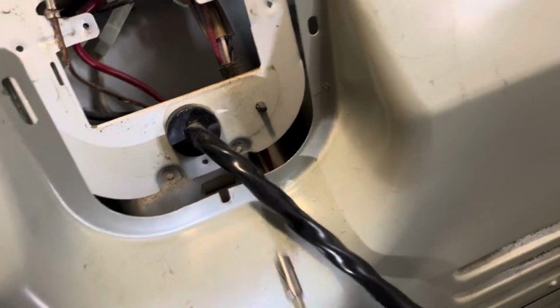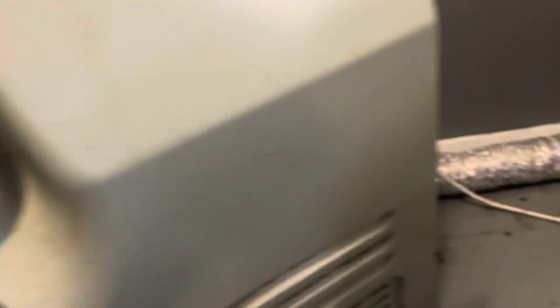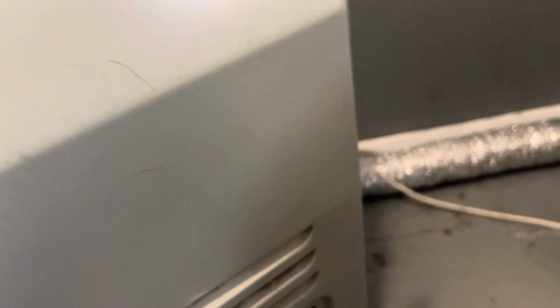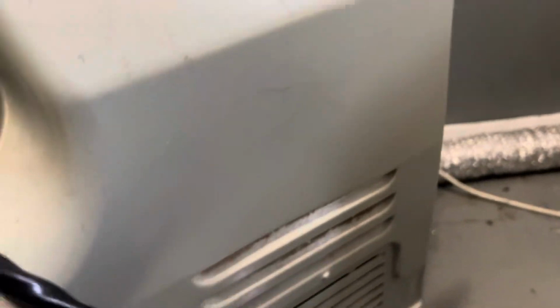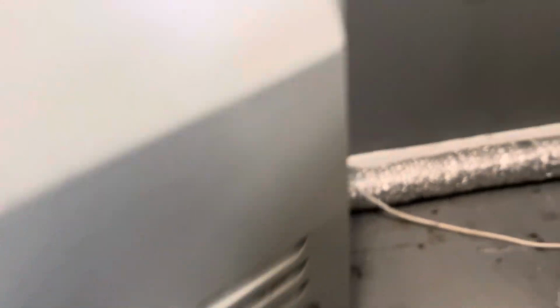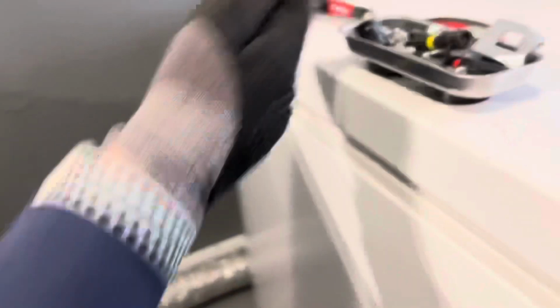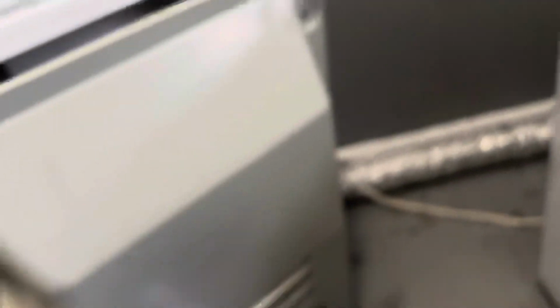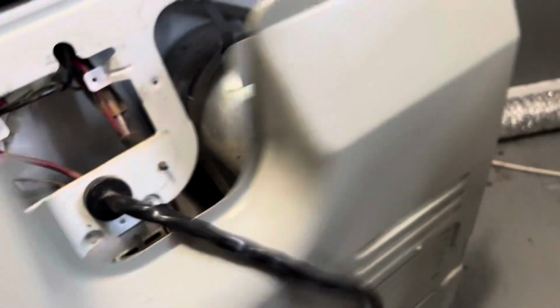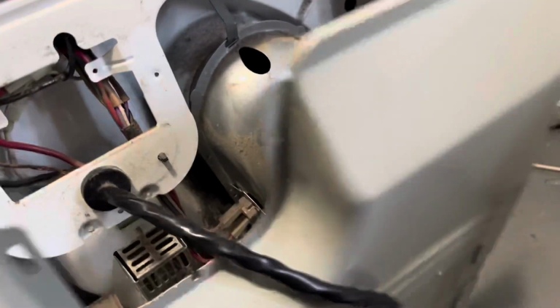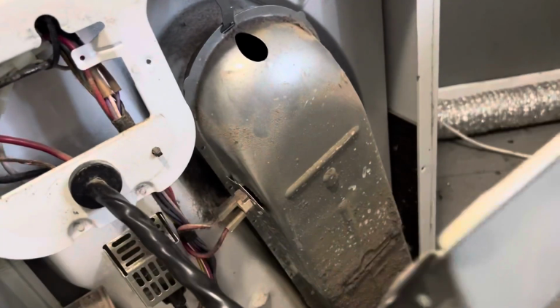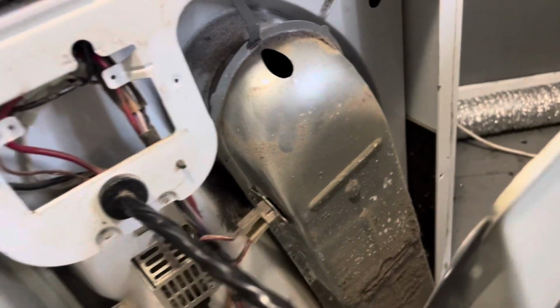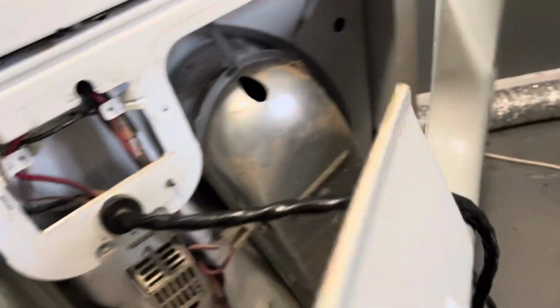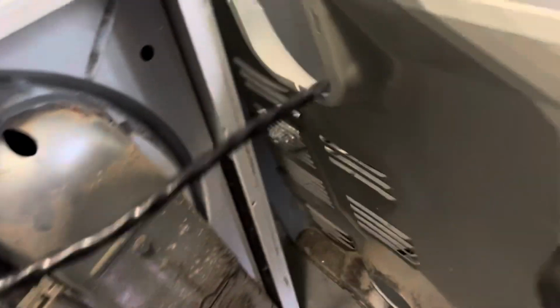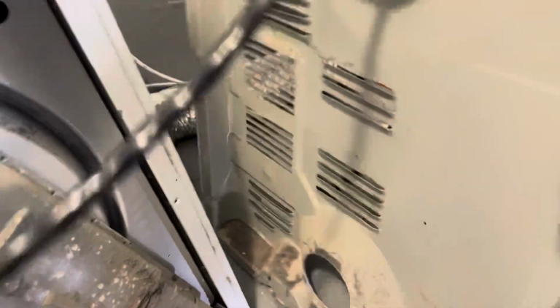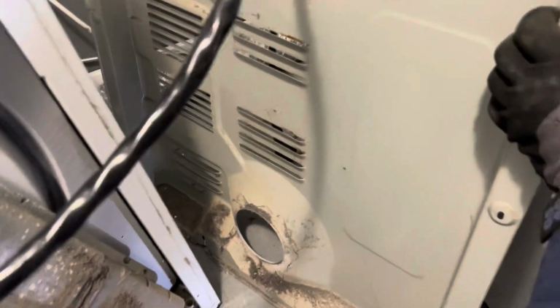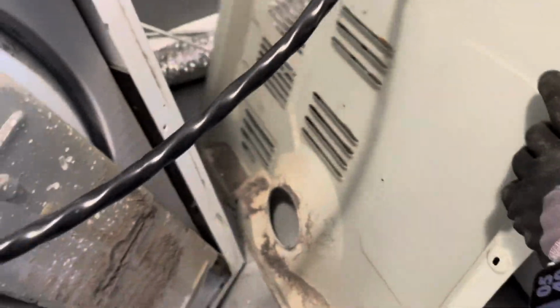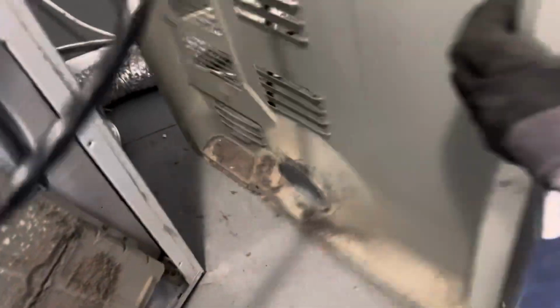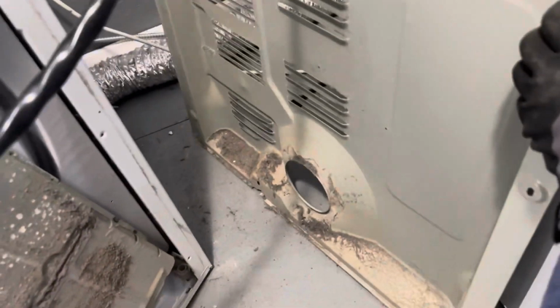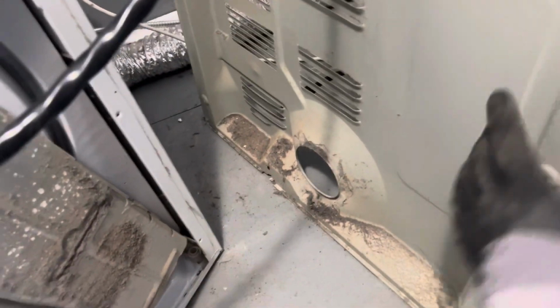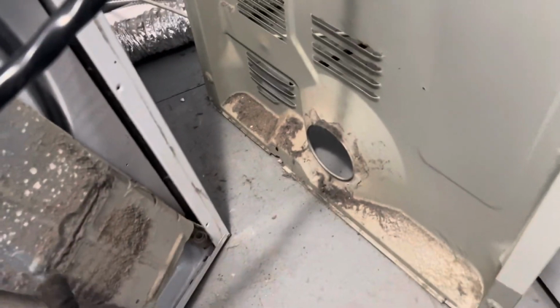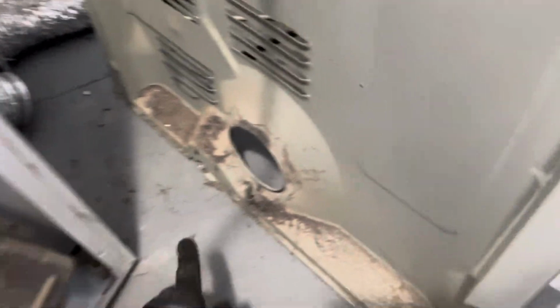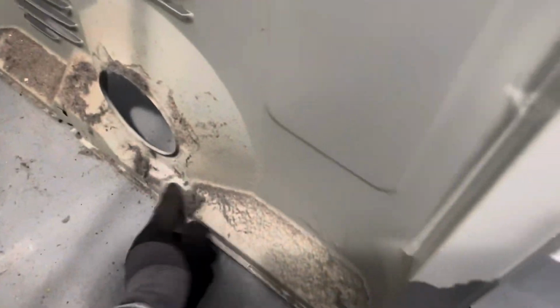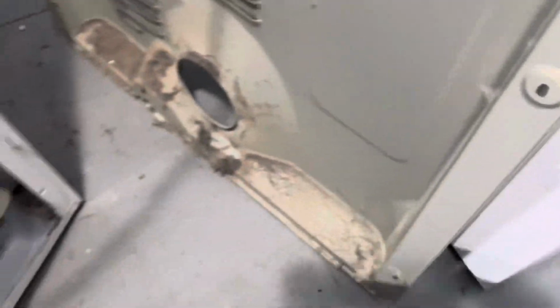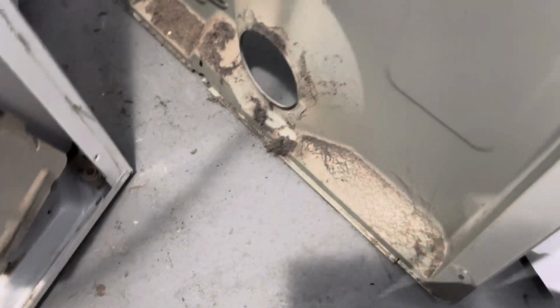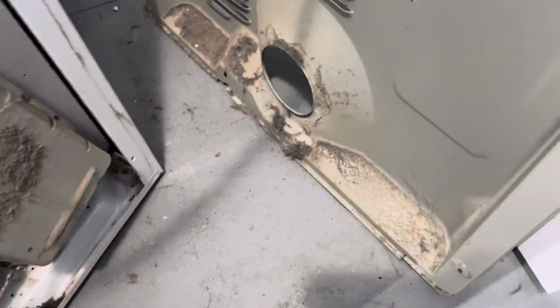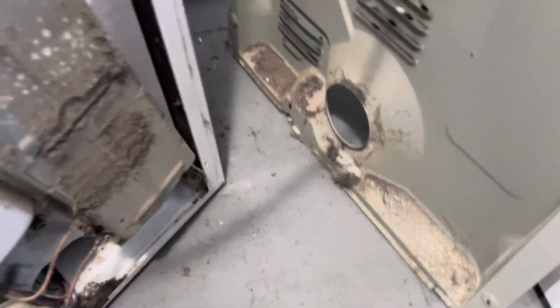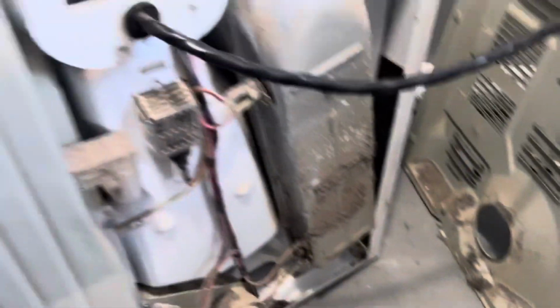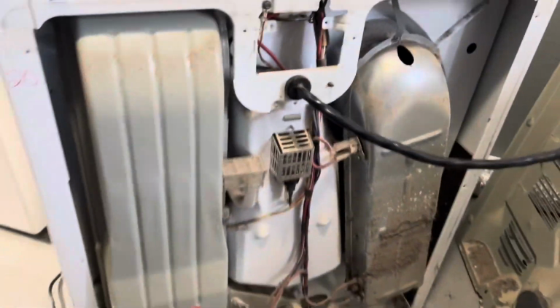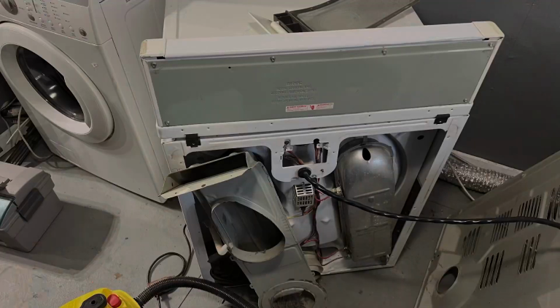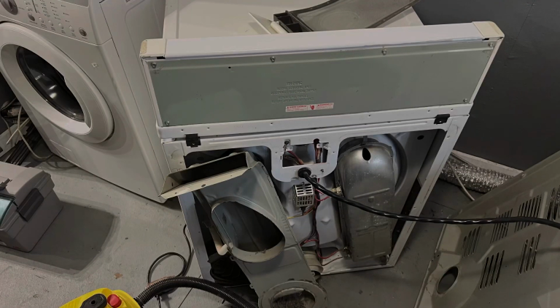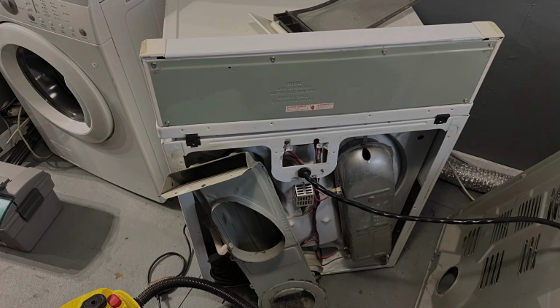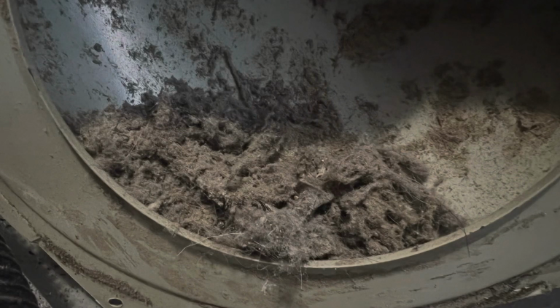I start cleaning the dryer from dust using a vacuum cleaner. I also lubricate all the rollers with anti-seize grease. I remove the back cover and thoroughly clean all elements of the dryer from dust.